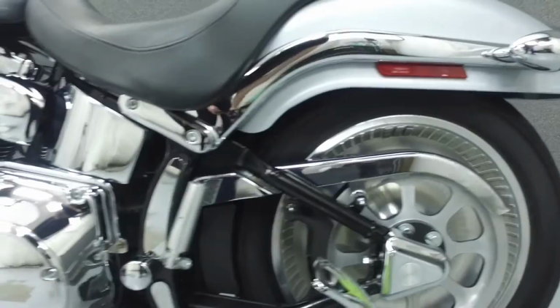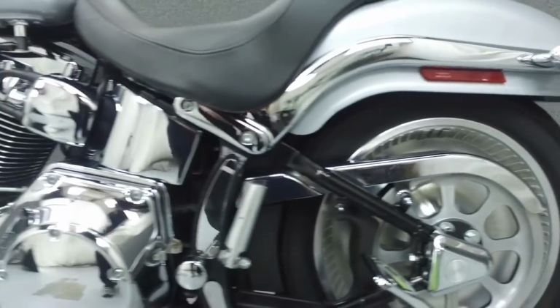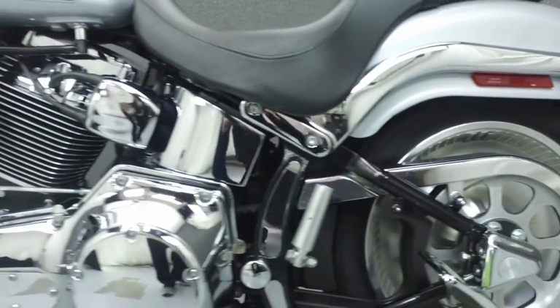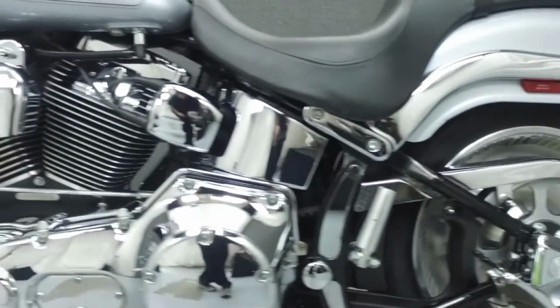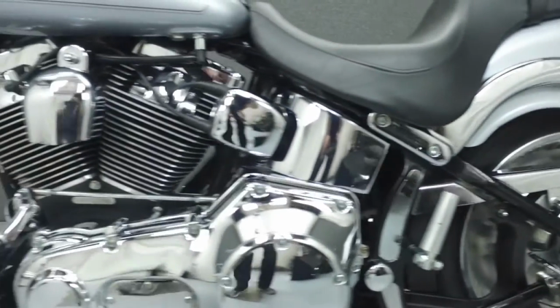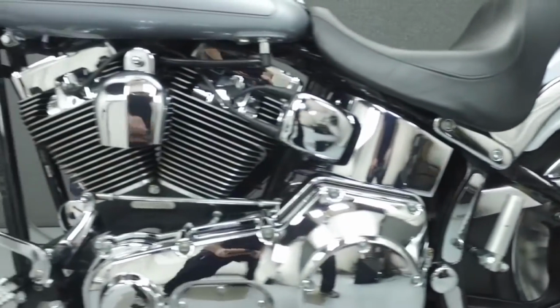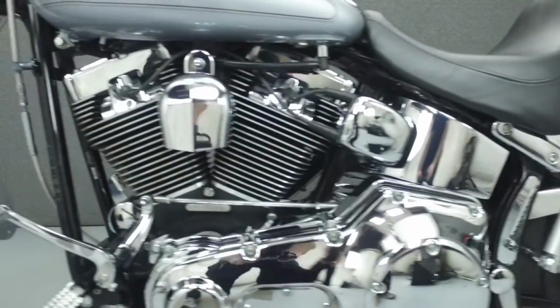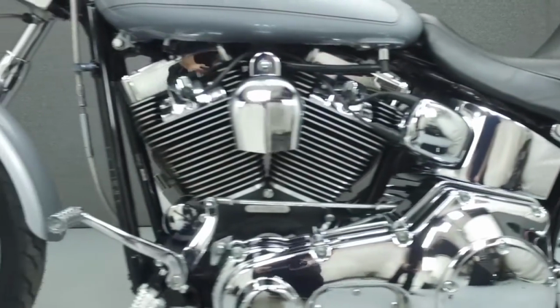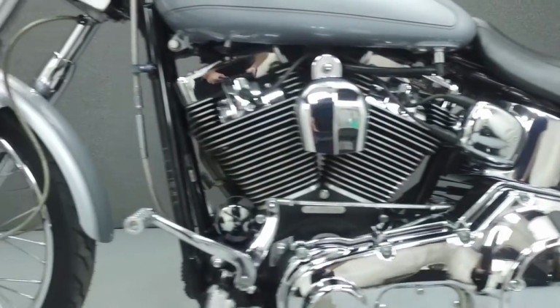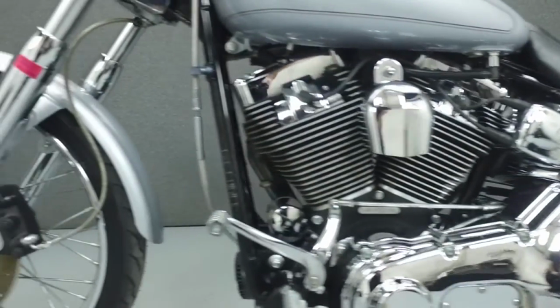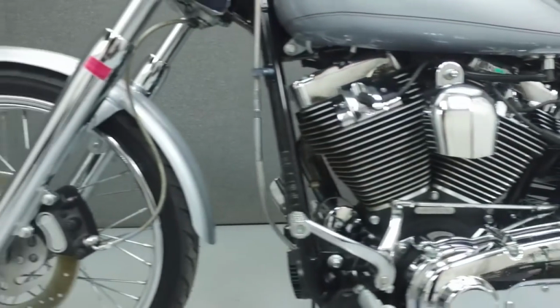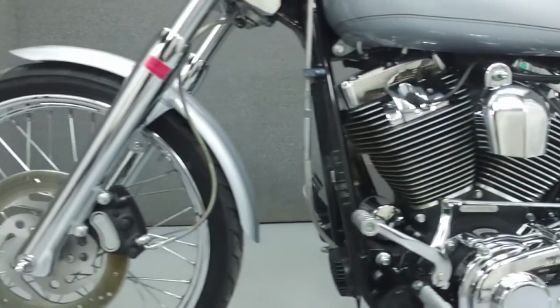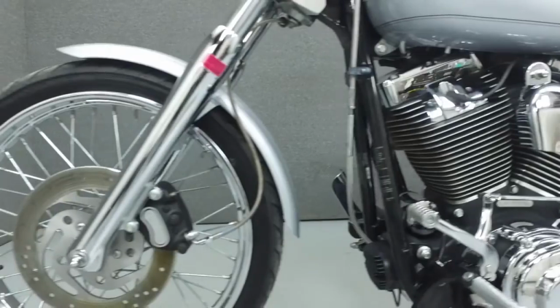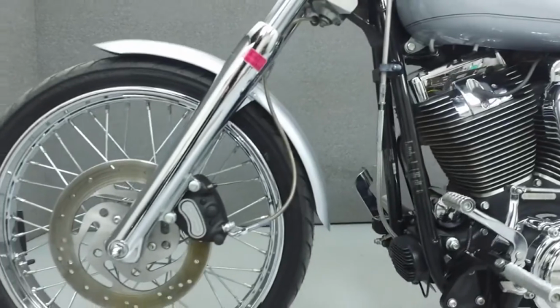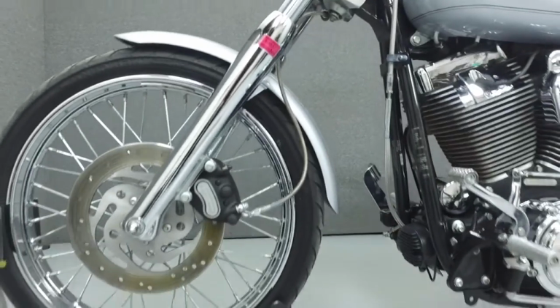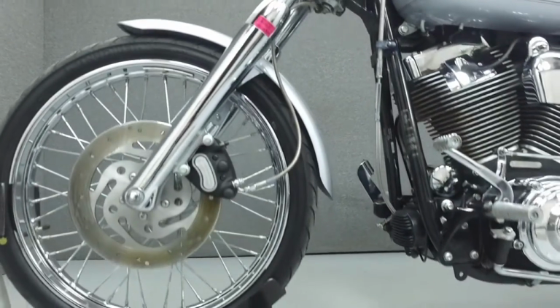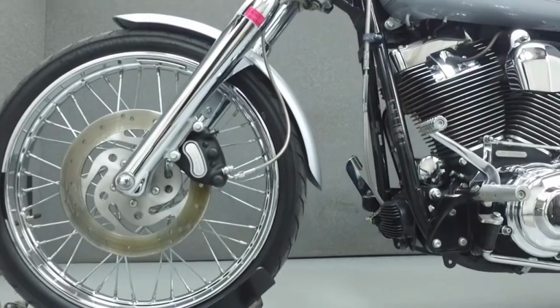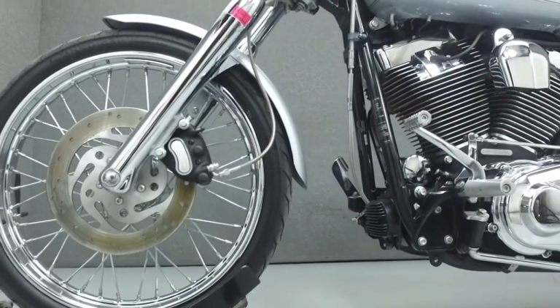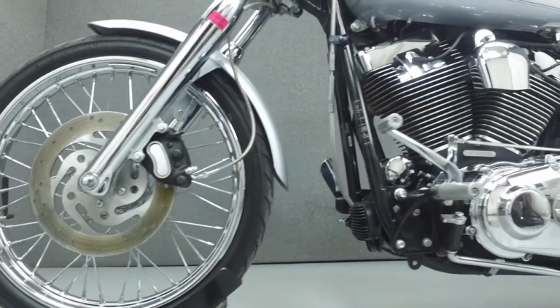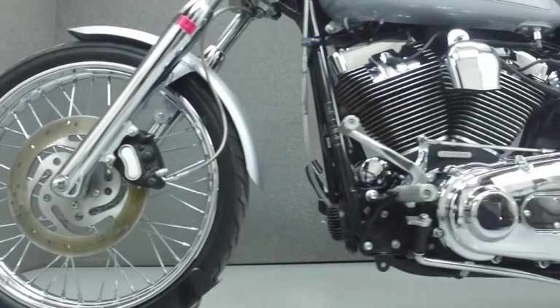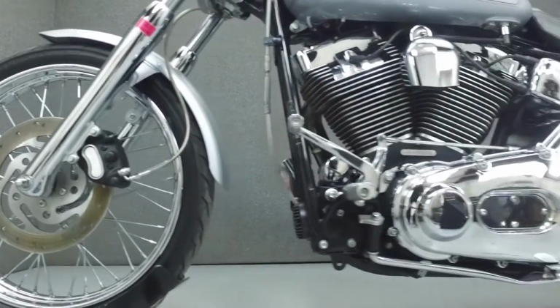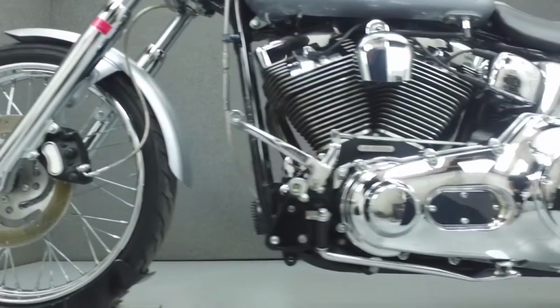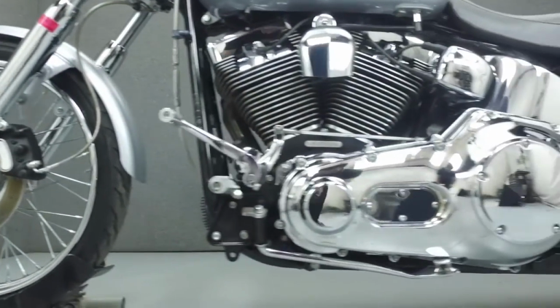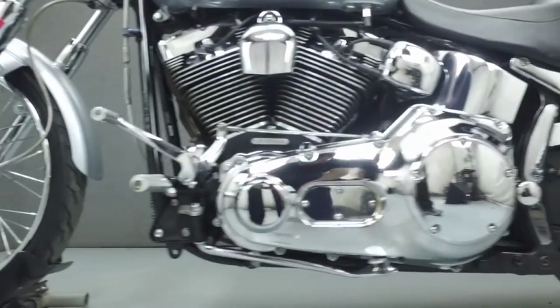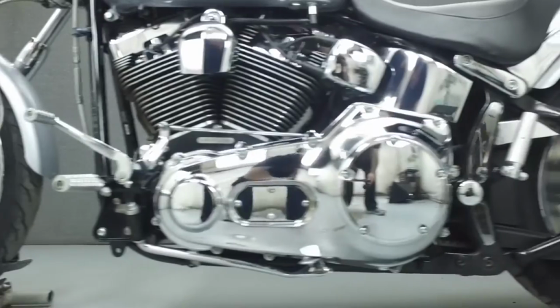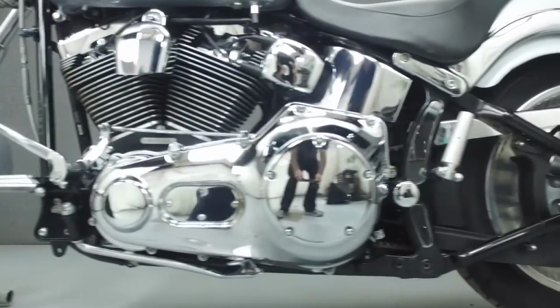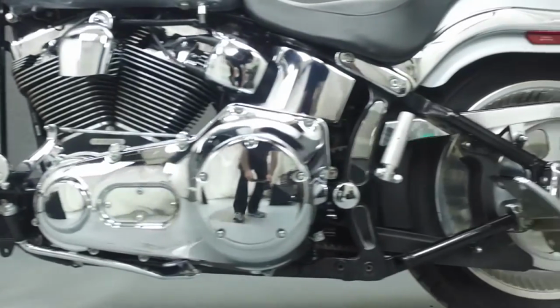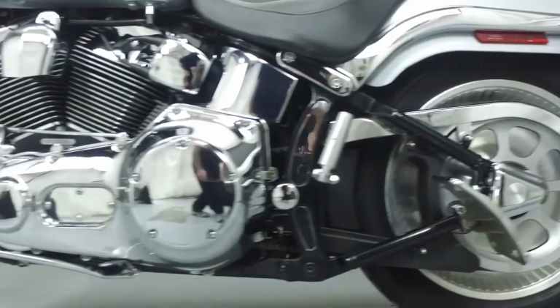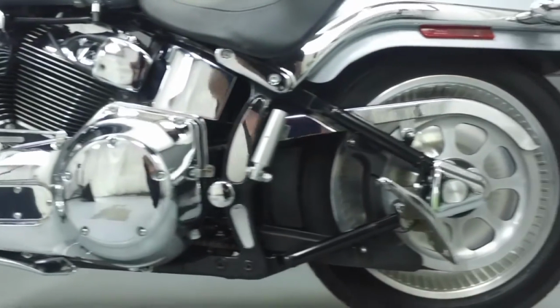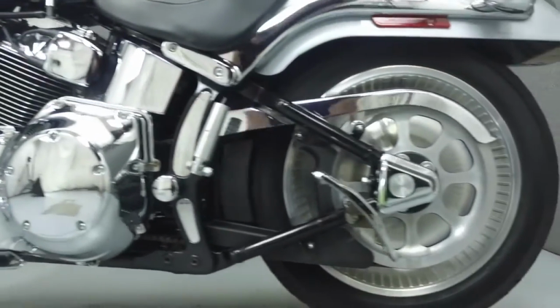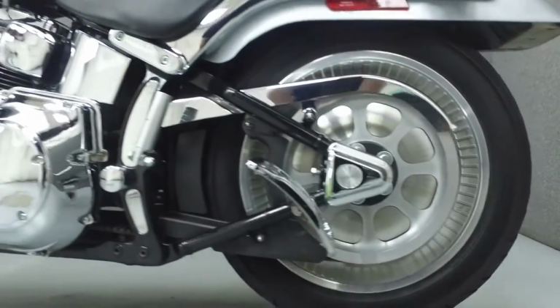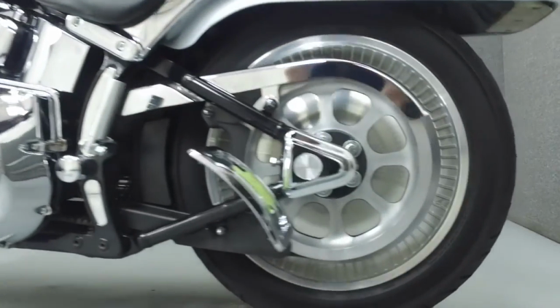This vehicle has been fully serviced, detailed, and comes with a 30-day nationwide warranty. We have also purchased a CycleChex Vehicle History Report. You can view this report by clicking the link on the right side of the video.